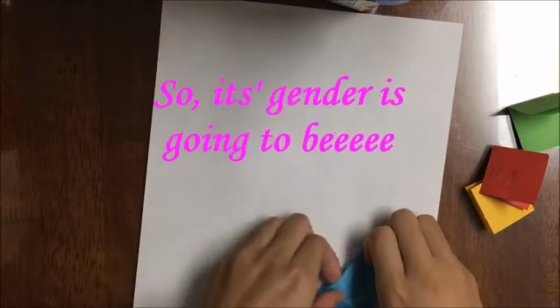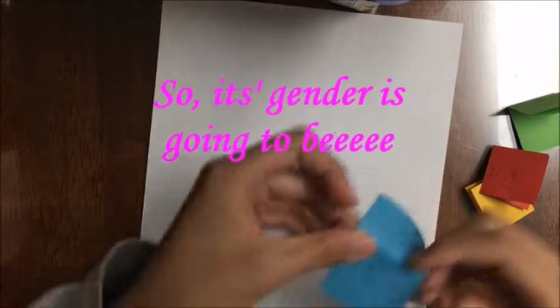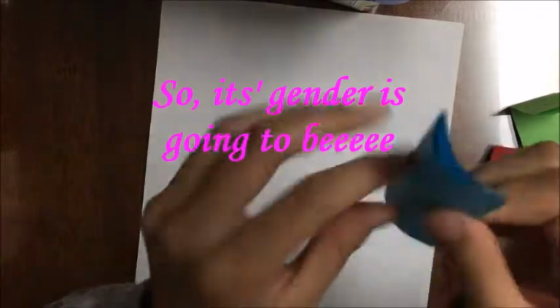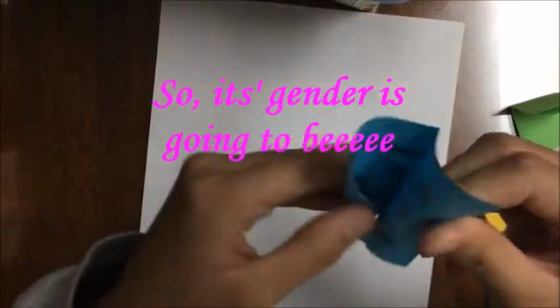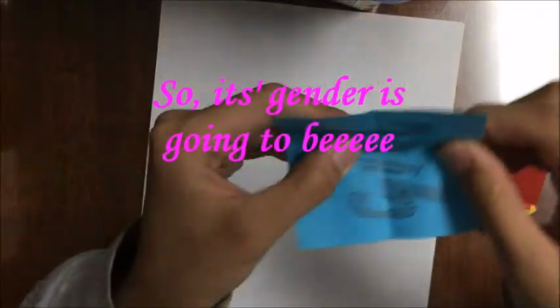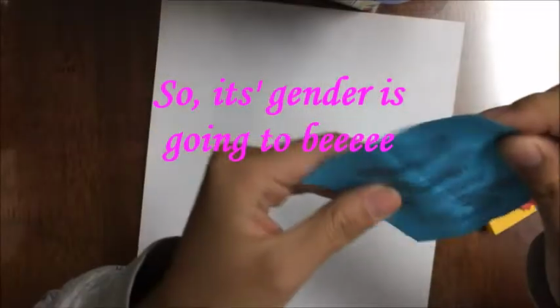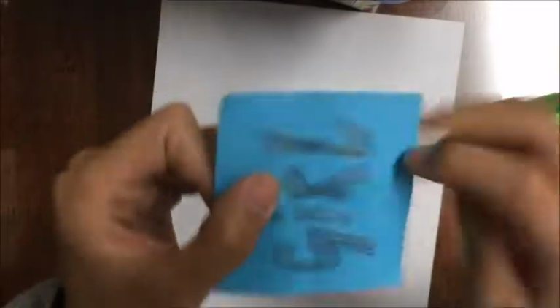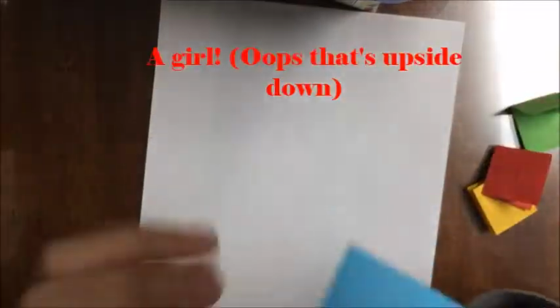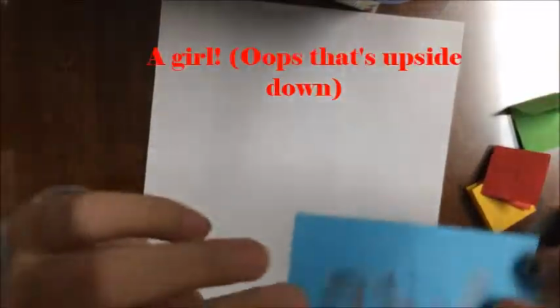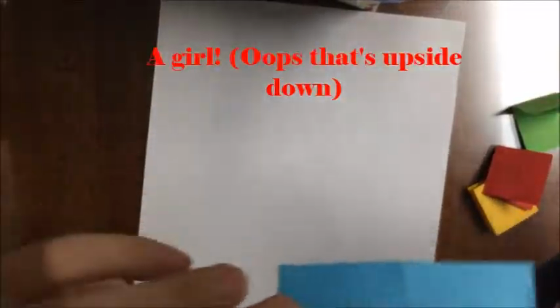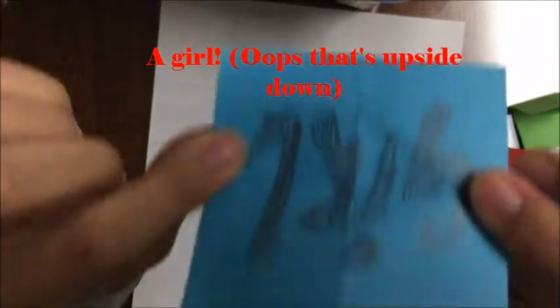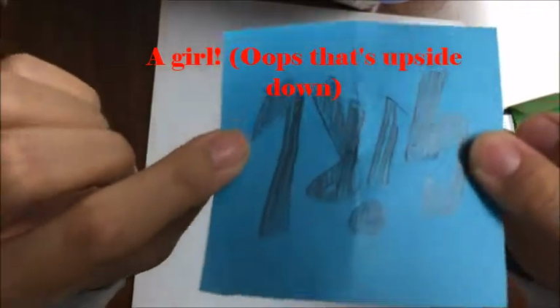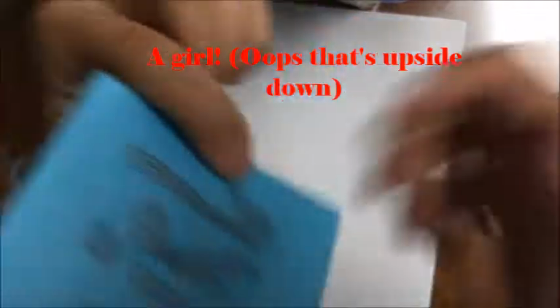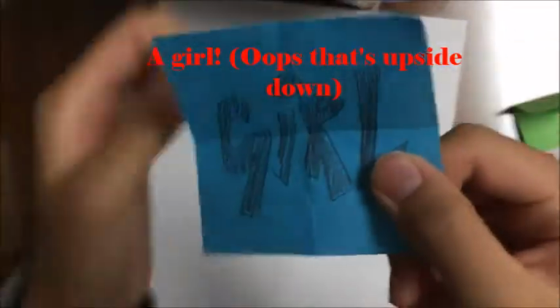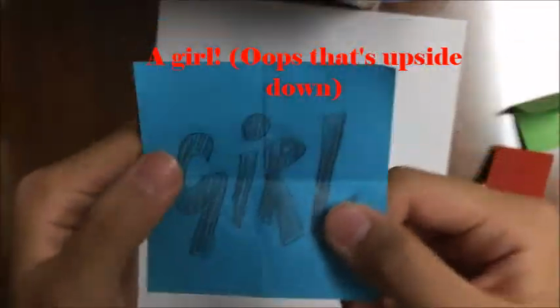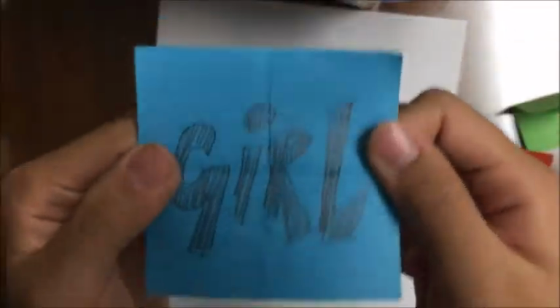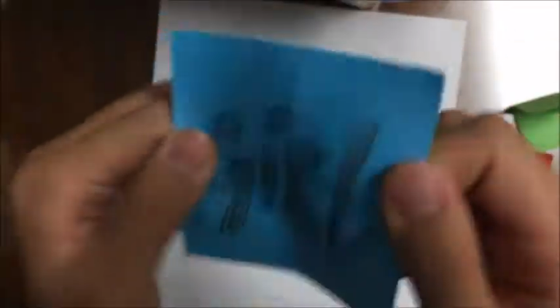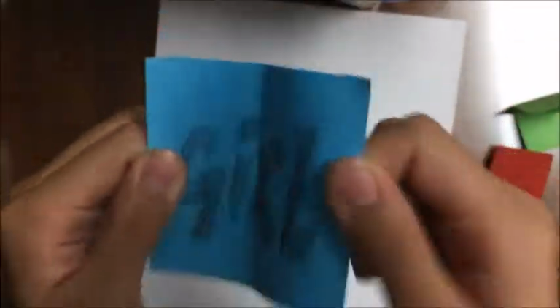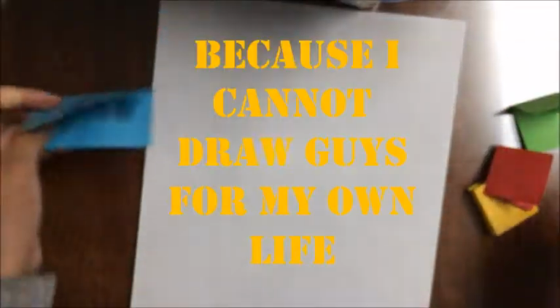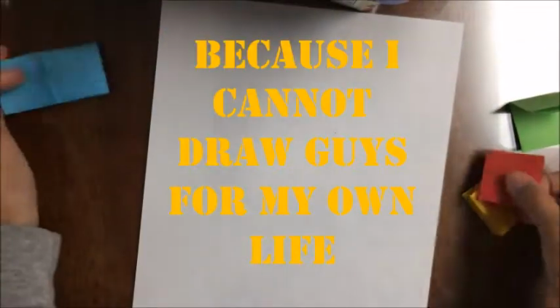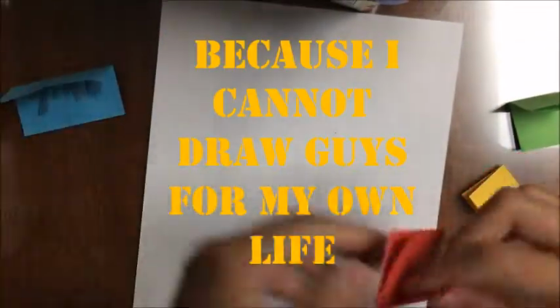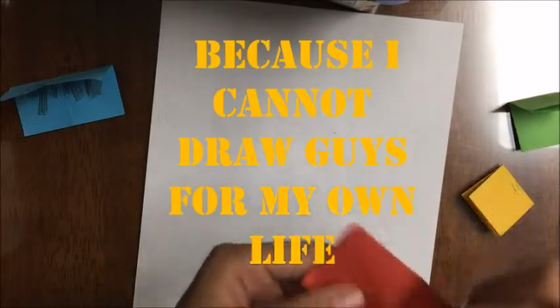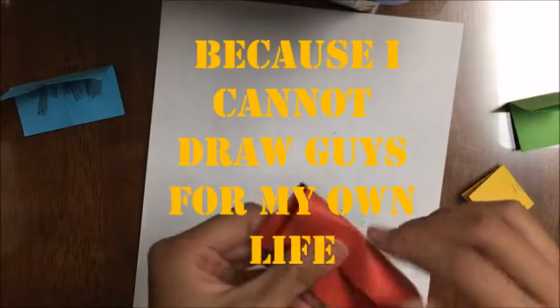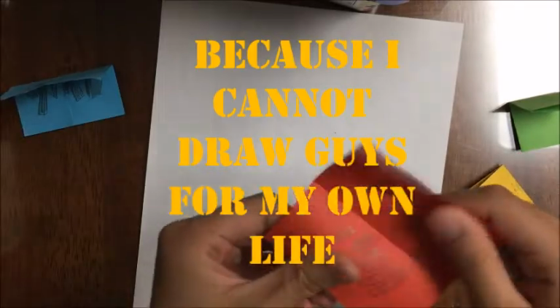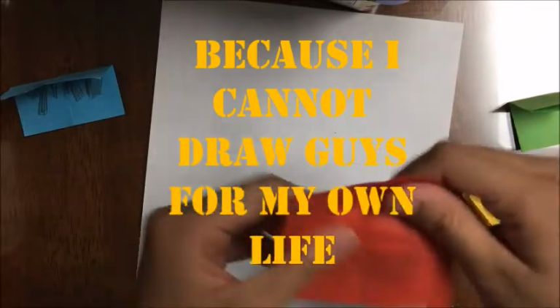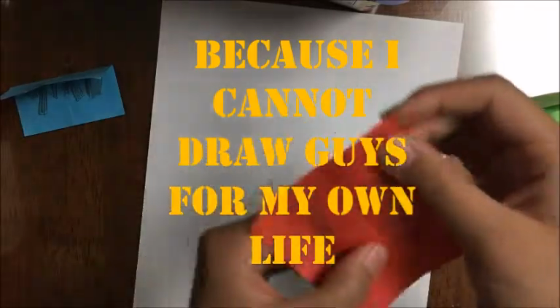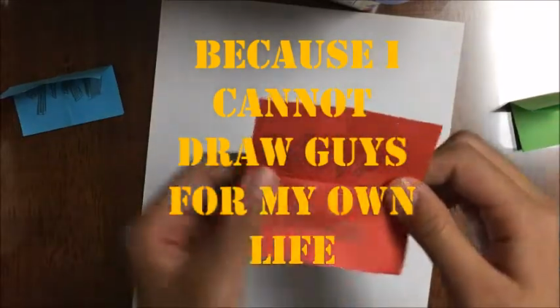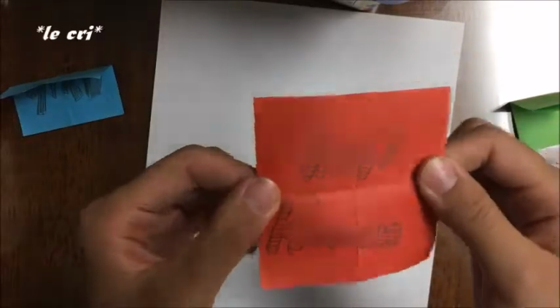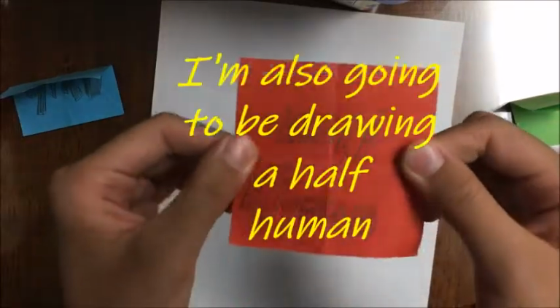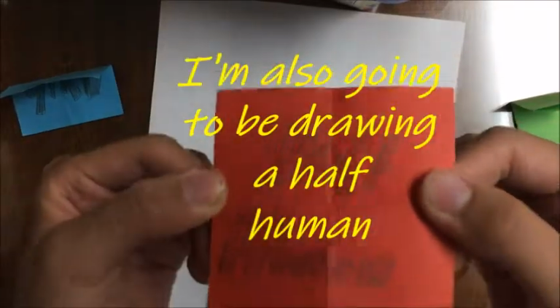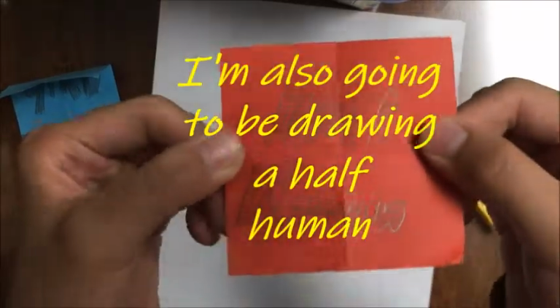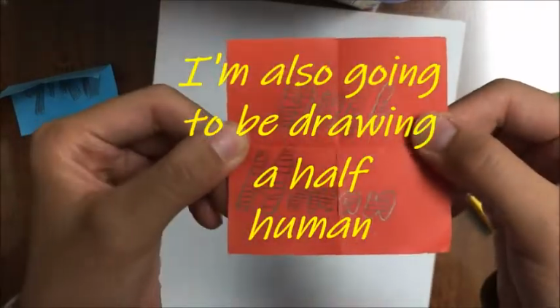So this character is going to be a girl — I'm going to be drawing a girl, because I cannot draw guys for my life. I'm also going to be drawing a half human.